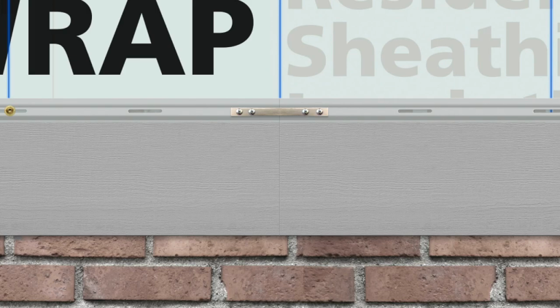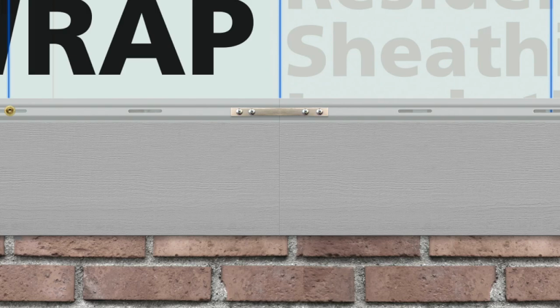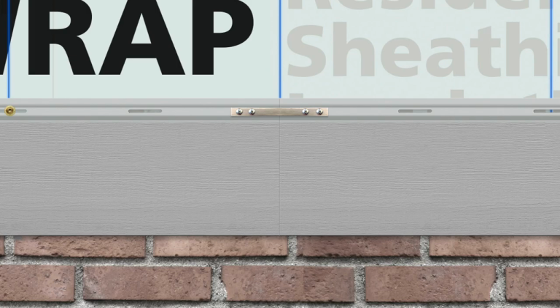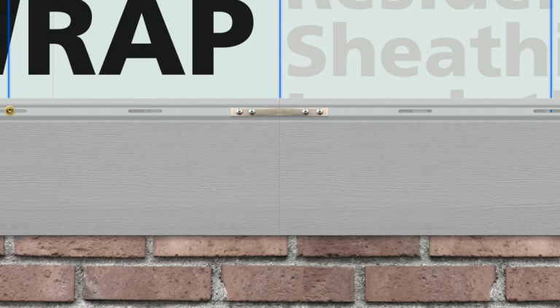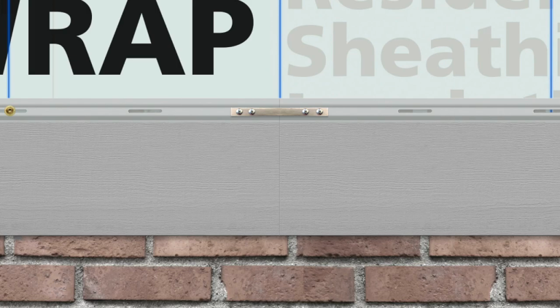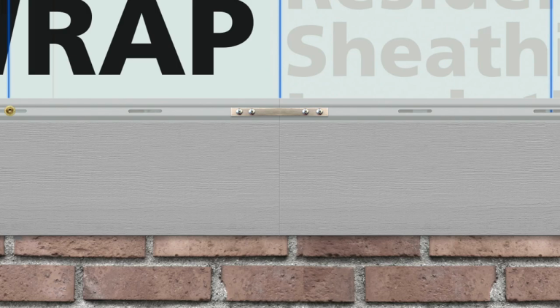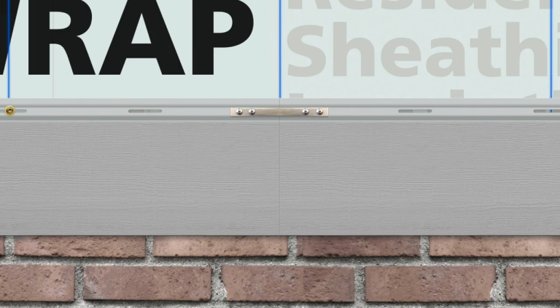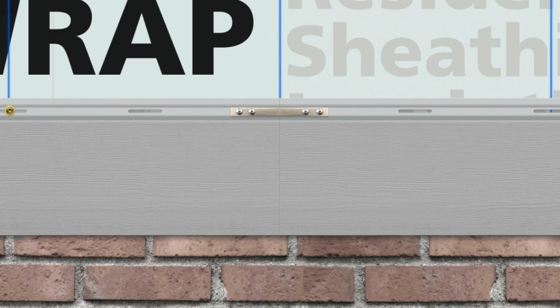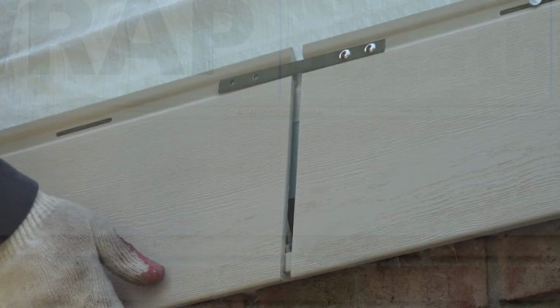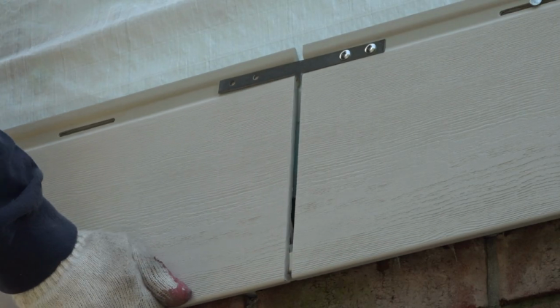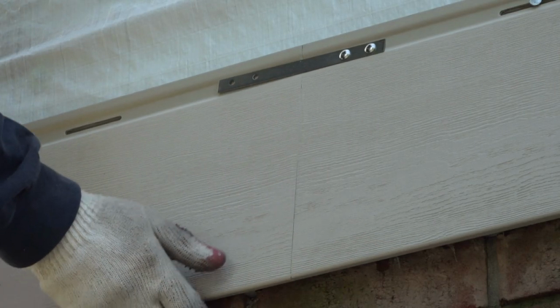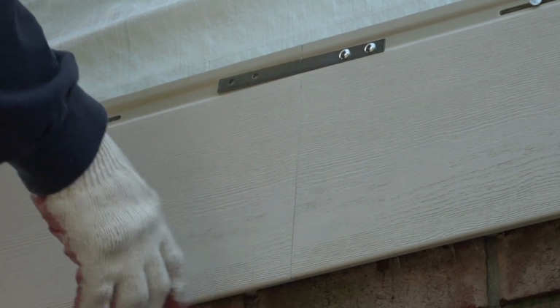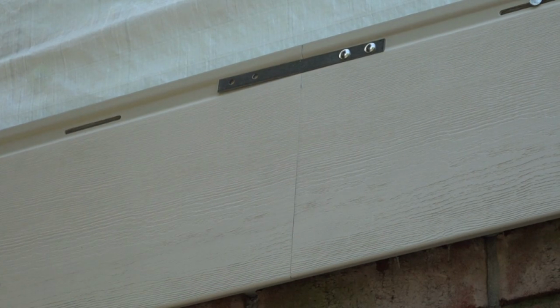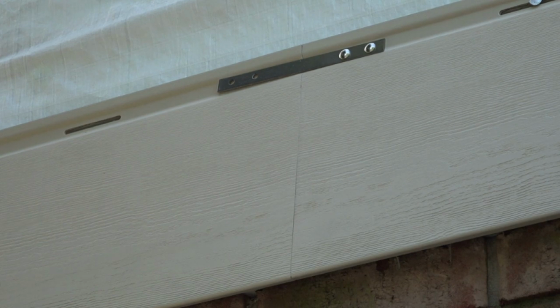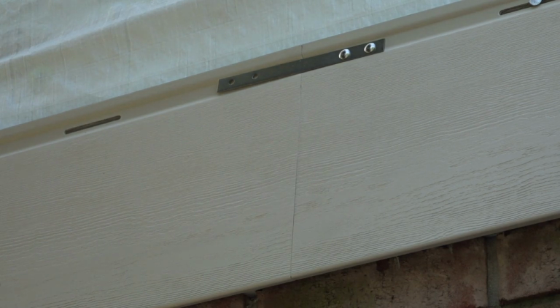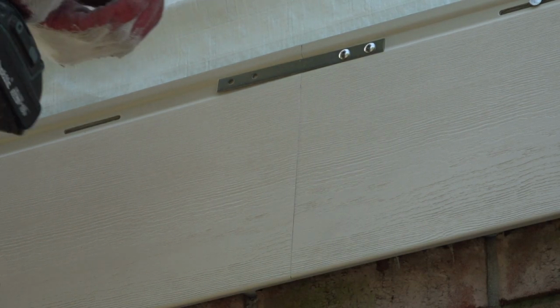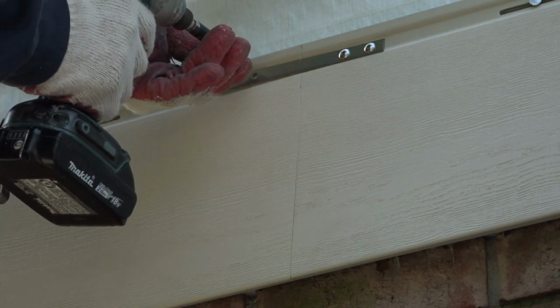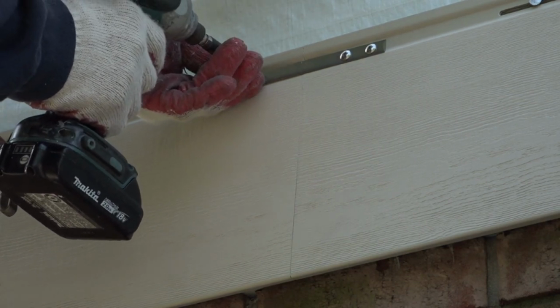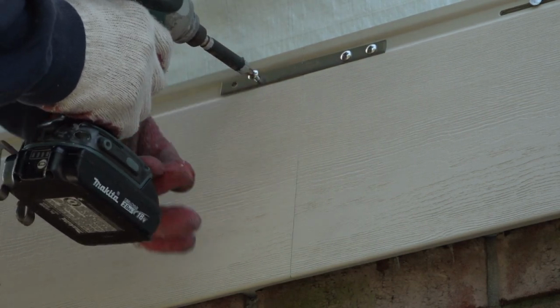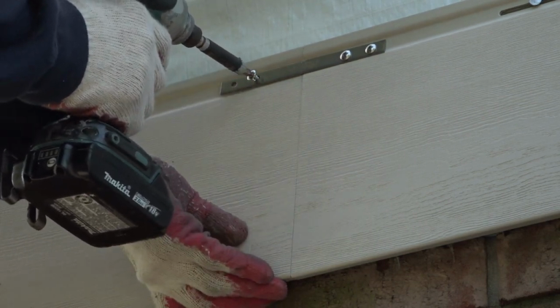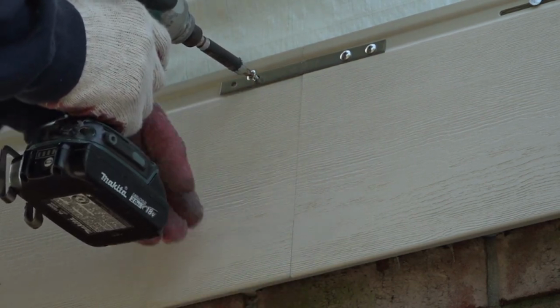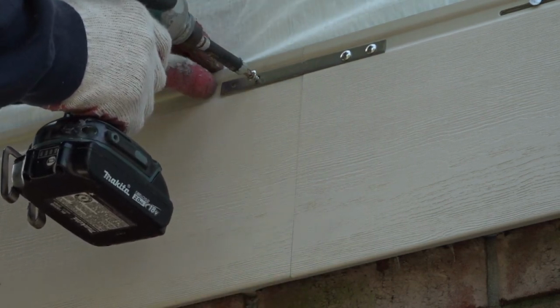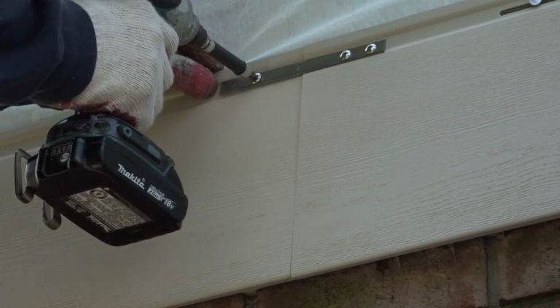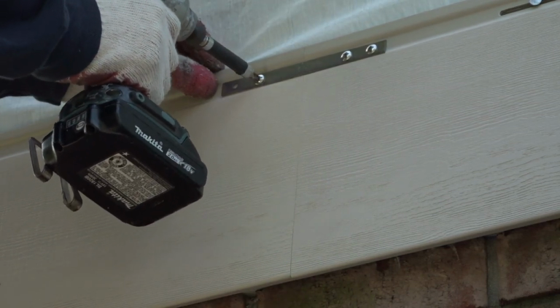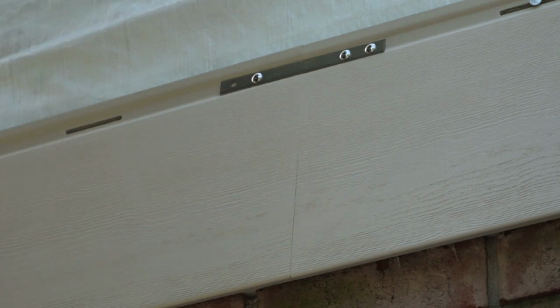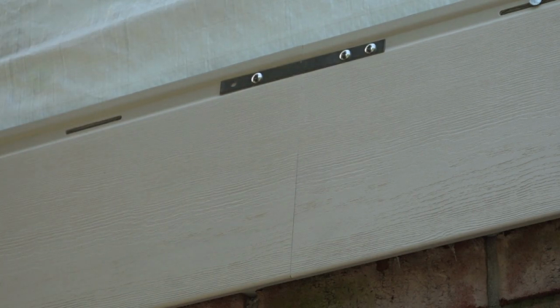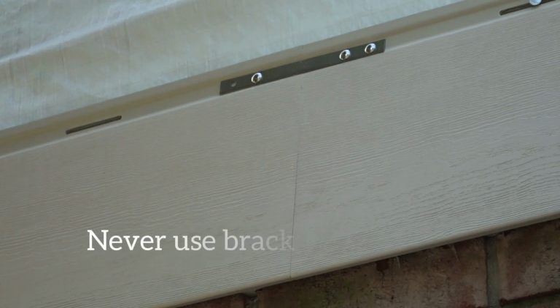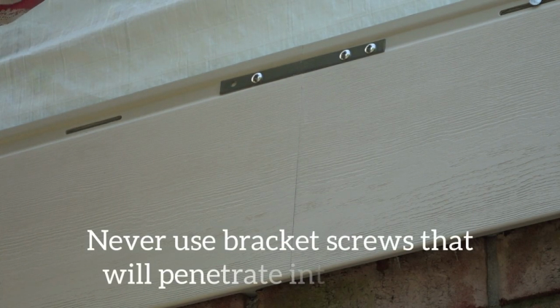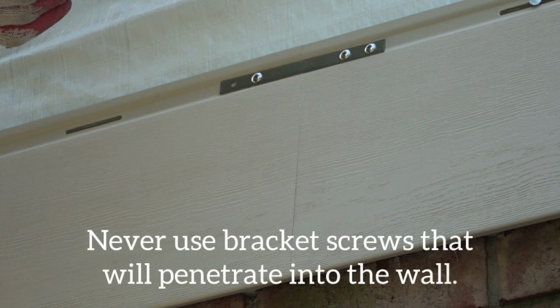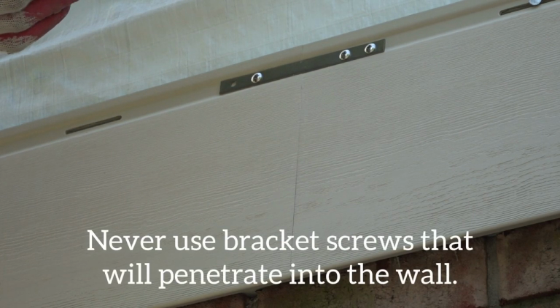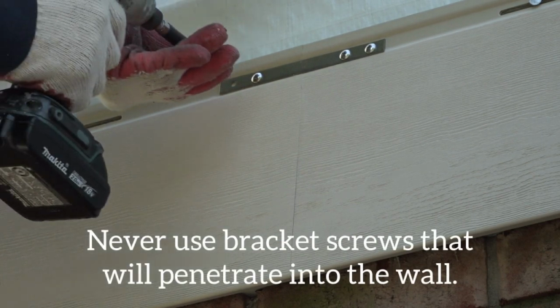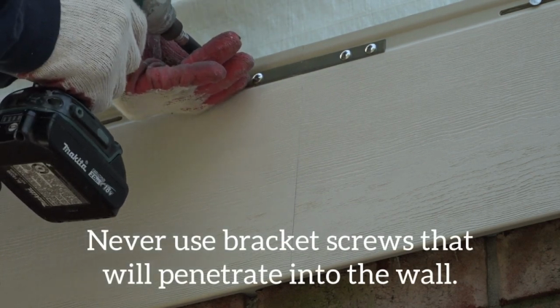Each plank receives two screws. Only use the screws that come with the seam bracket kit. These screws will only penetrate into the siding — do not use screws that will penetrate into the wall.